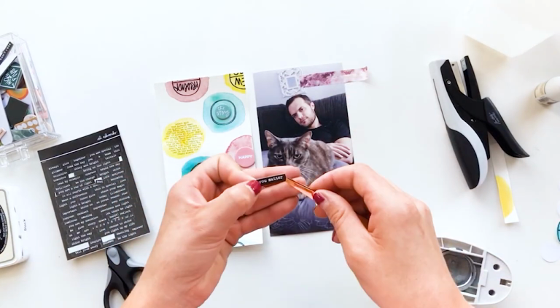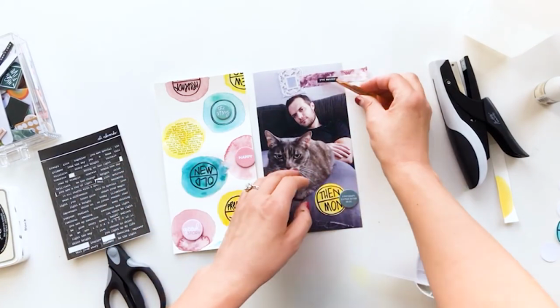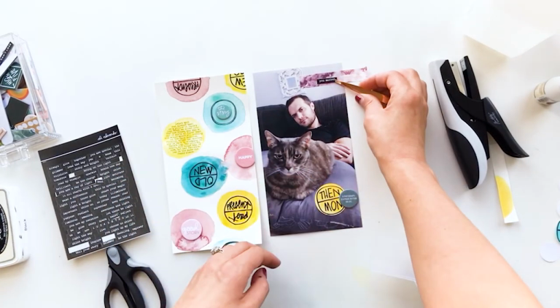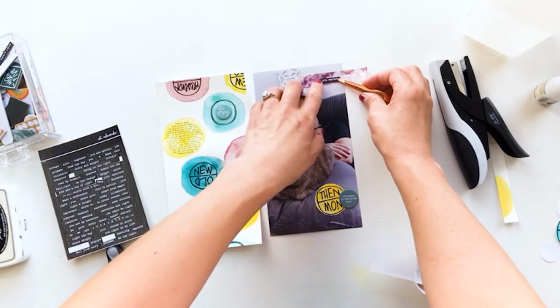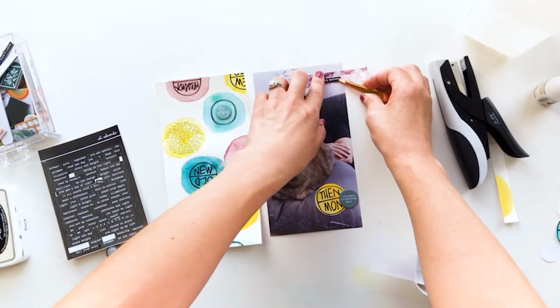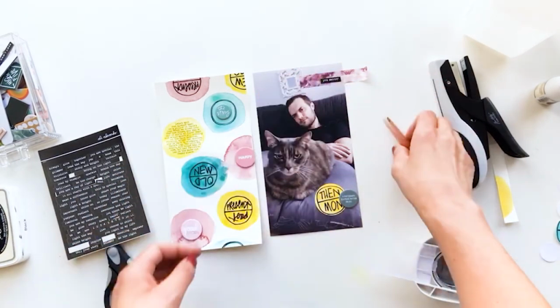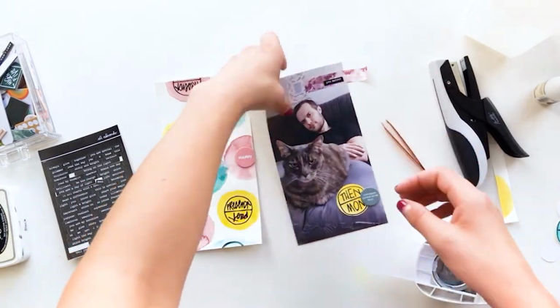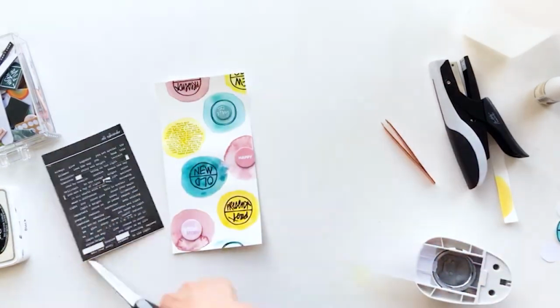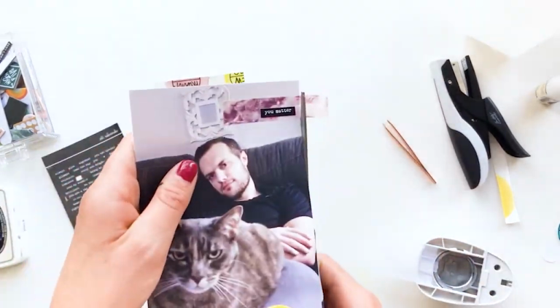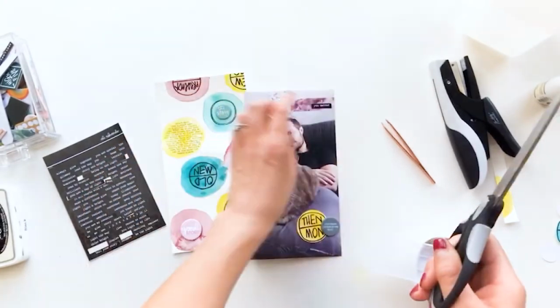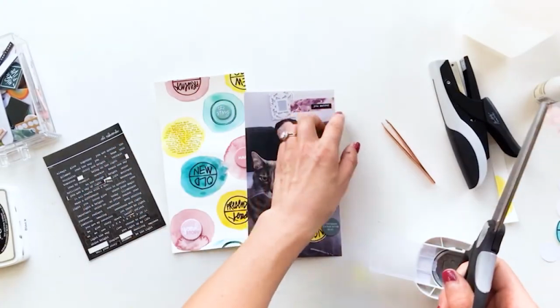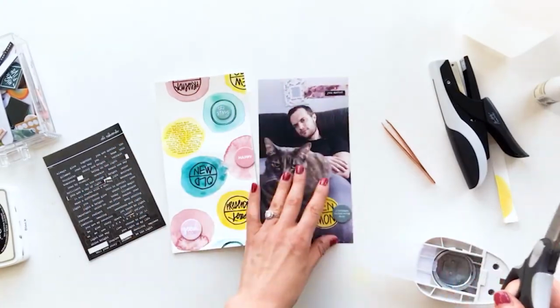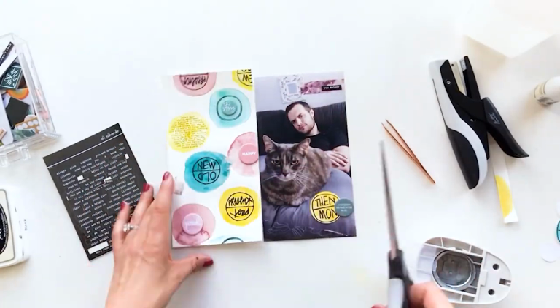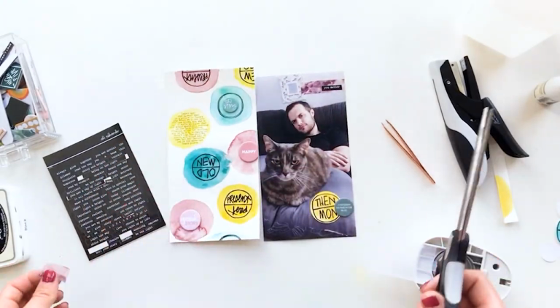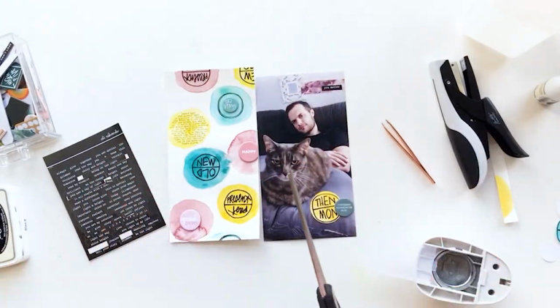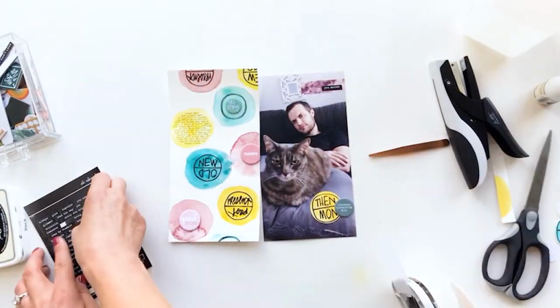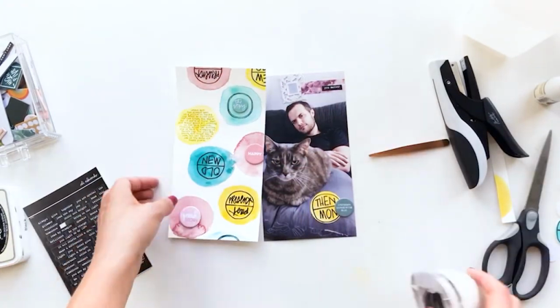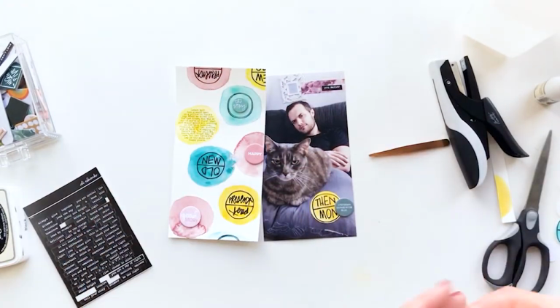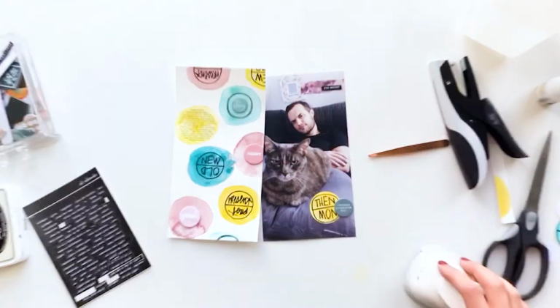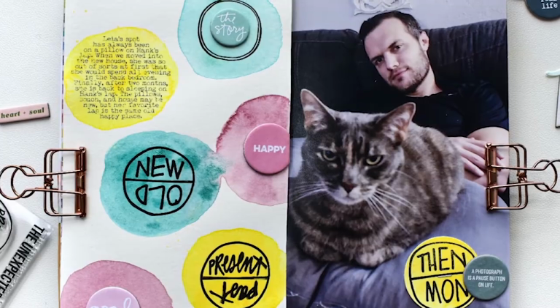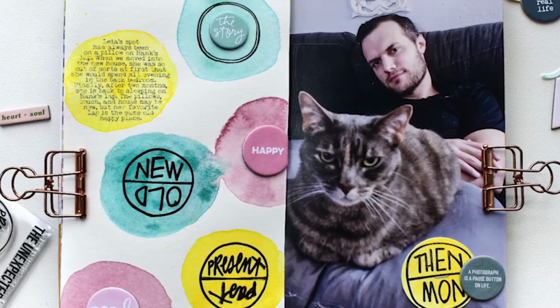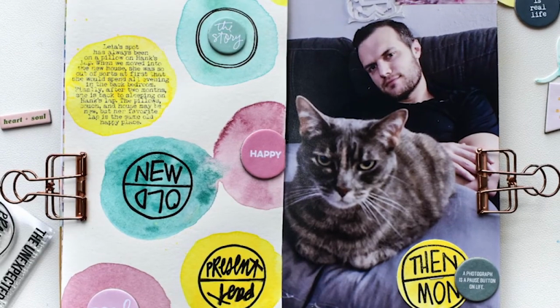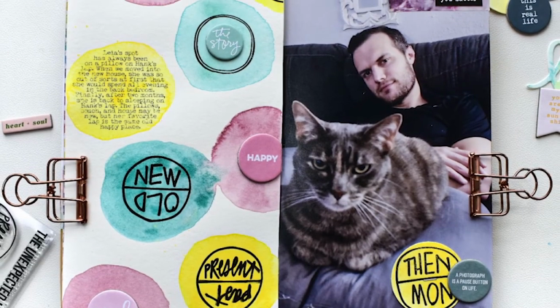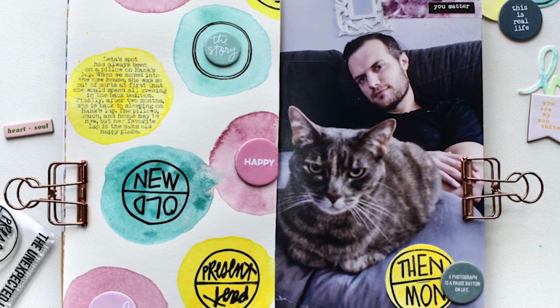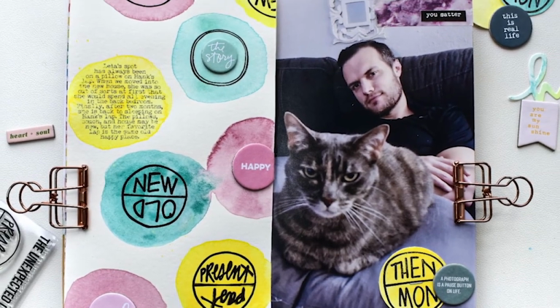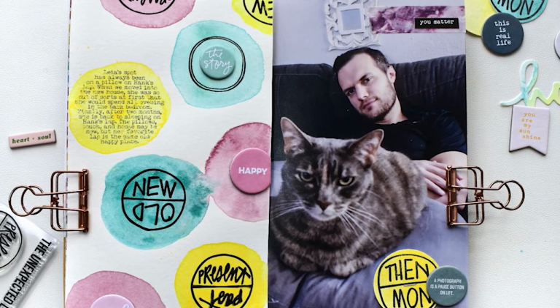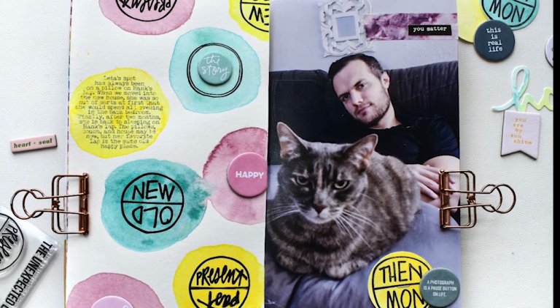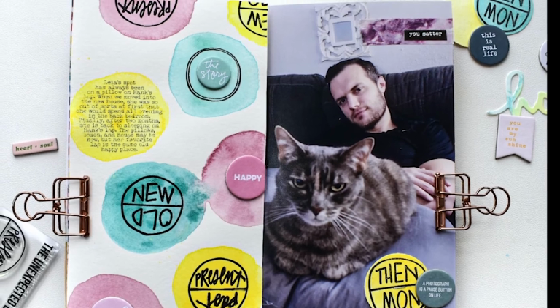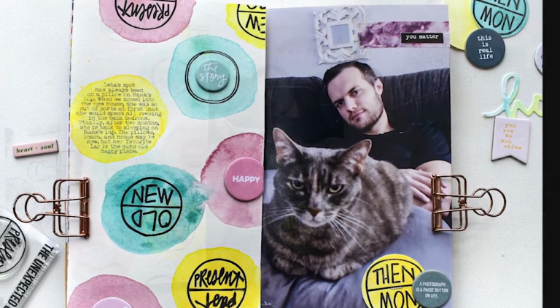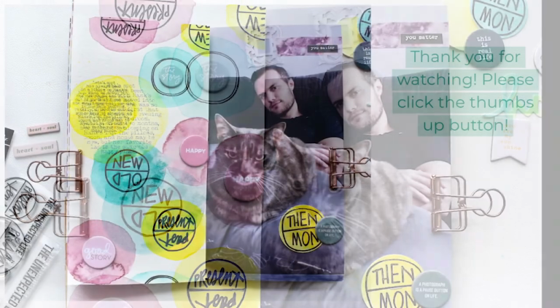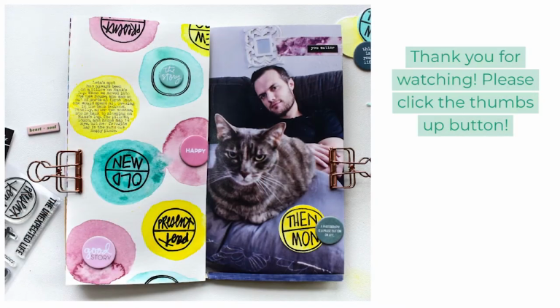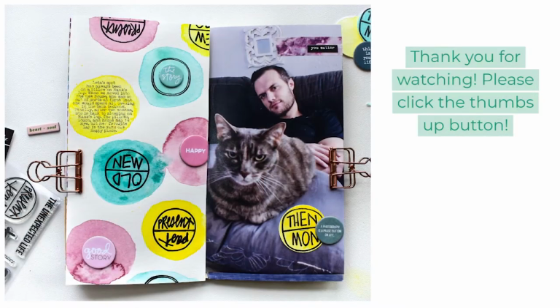That is the whole layout. I hope you guys enjoyed this quick watercolor tutorial and traveler's notebook layout. If you did, please let me know. Thank you so much for watching and I'll see you in the next video.